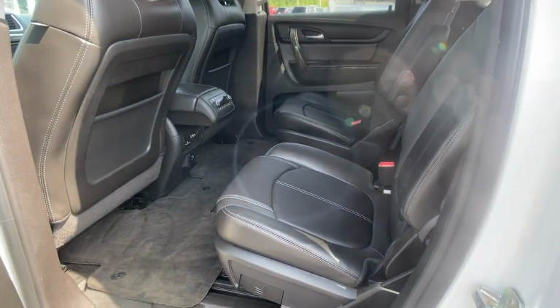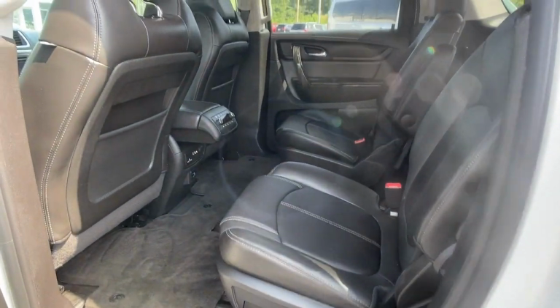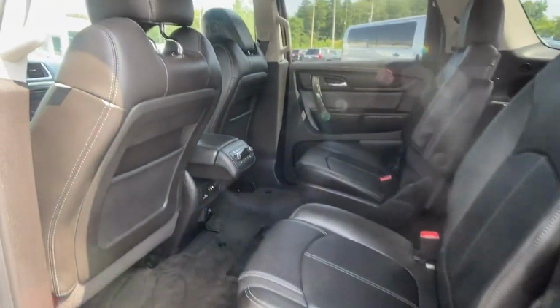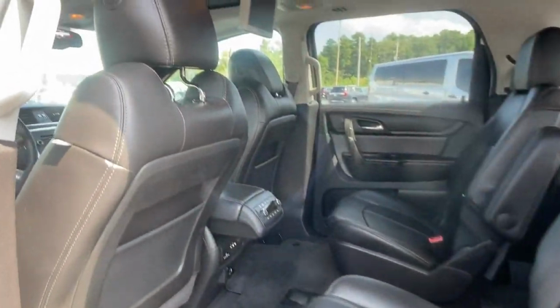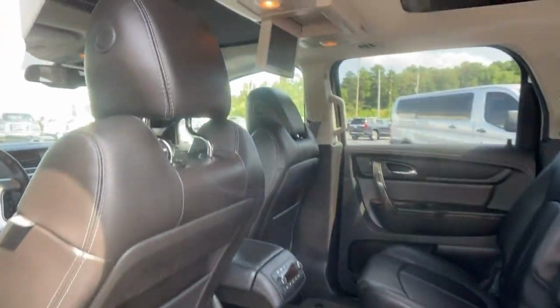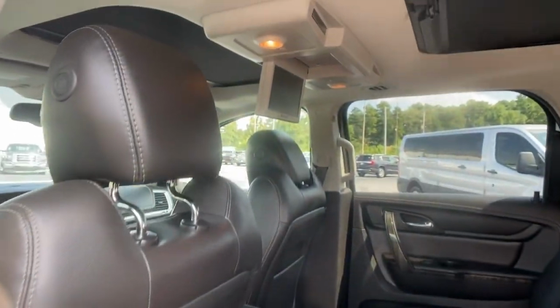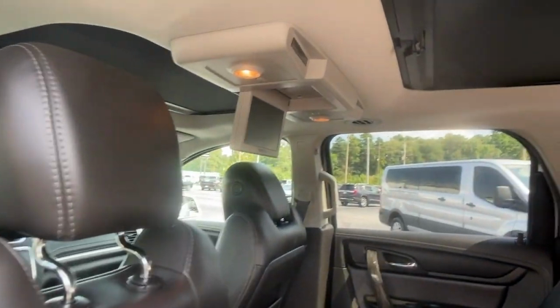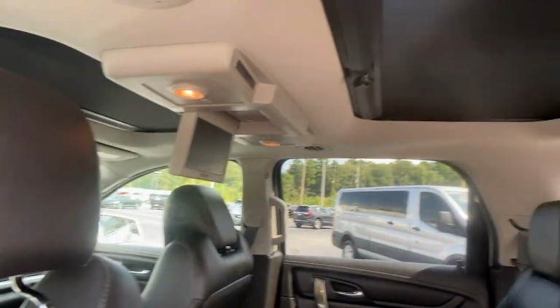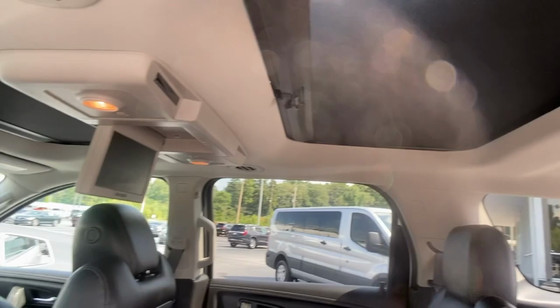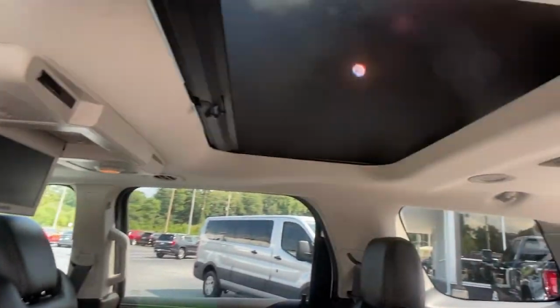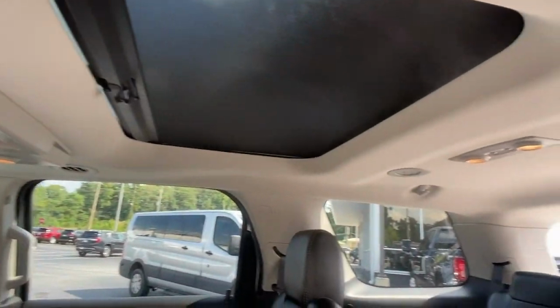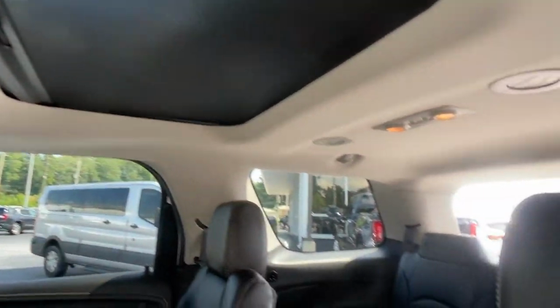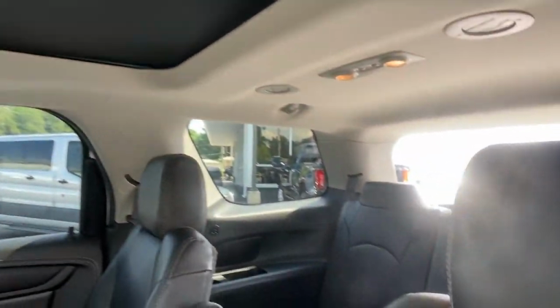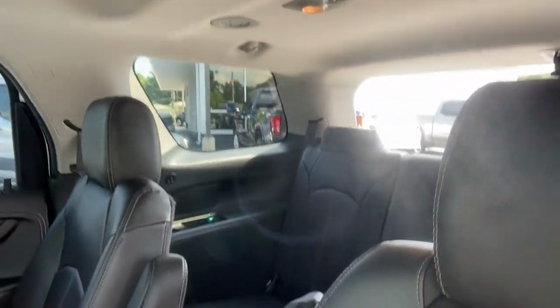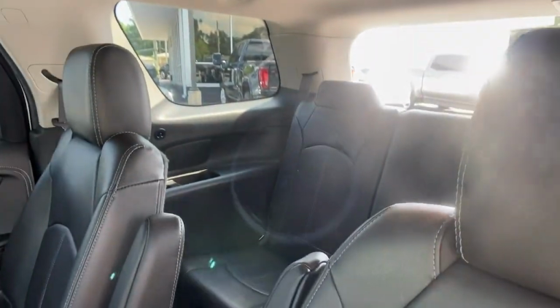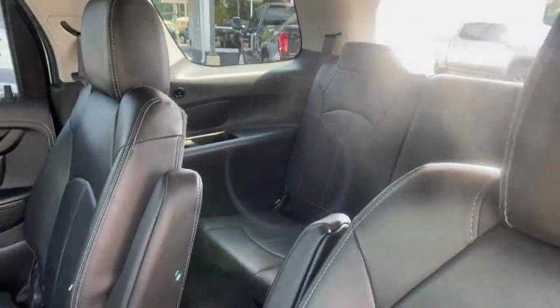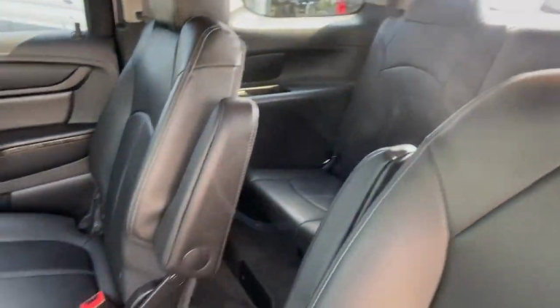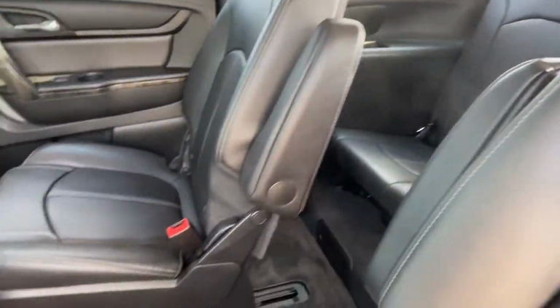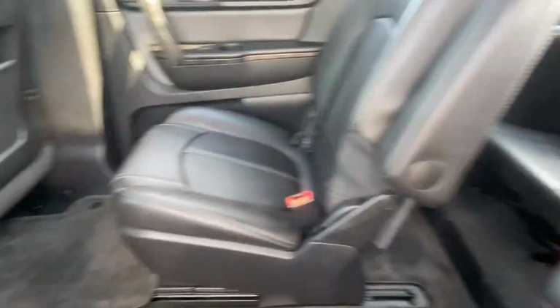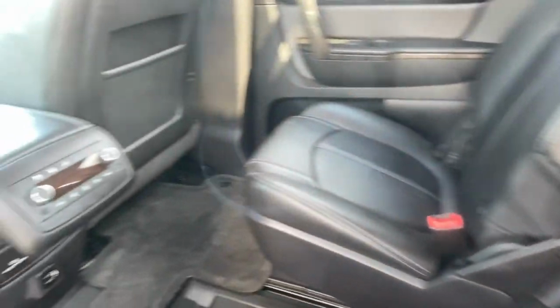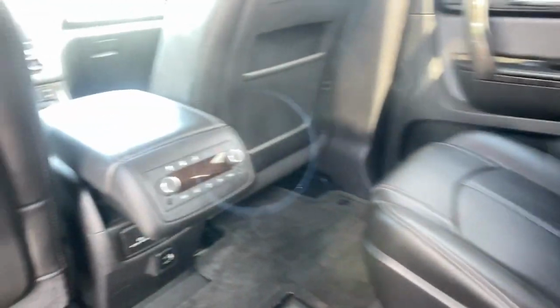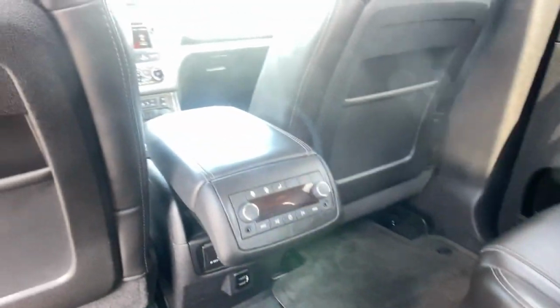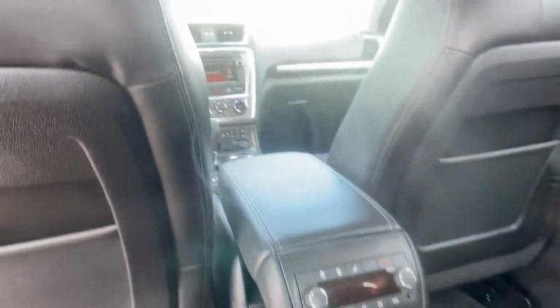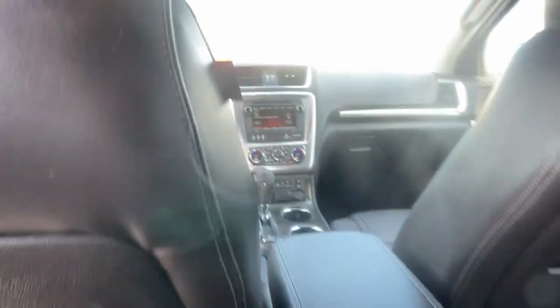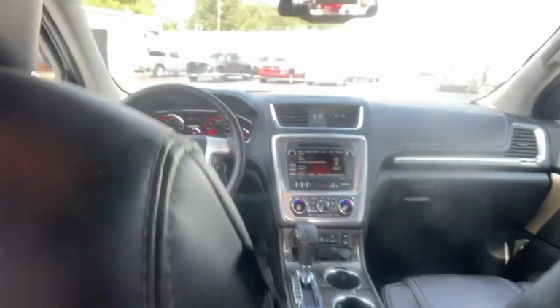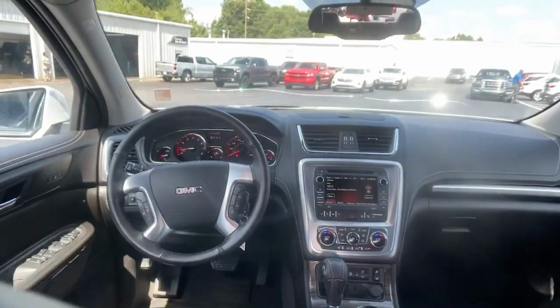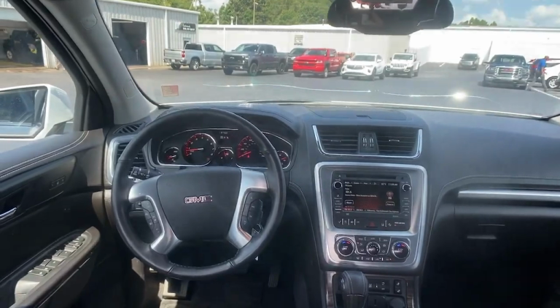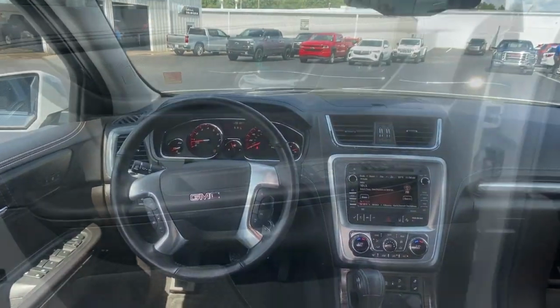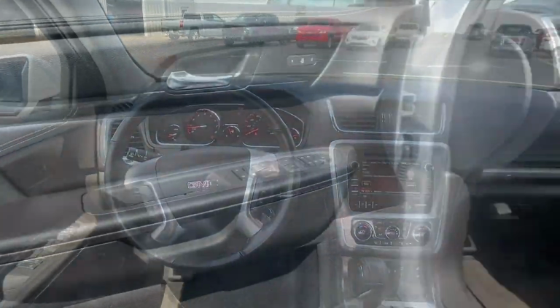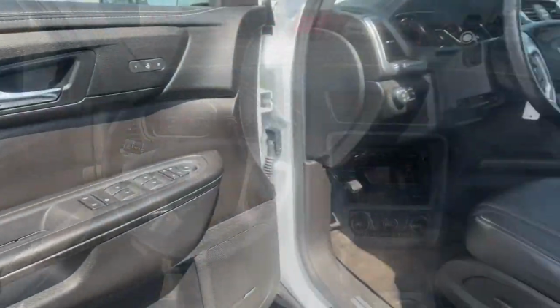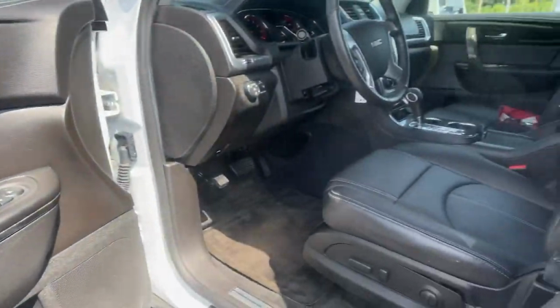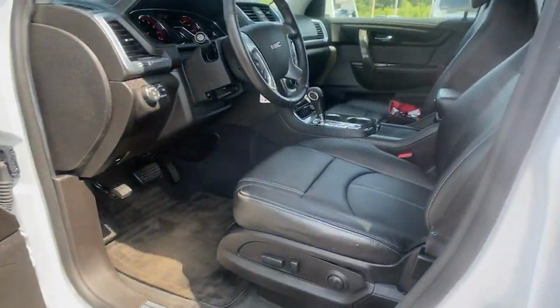Don't miss the opportunity to enhance your driving pleasure while you take advantage of the latest advances in efficiency. Our team will give you an outstanding test drive experience.